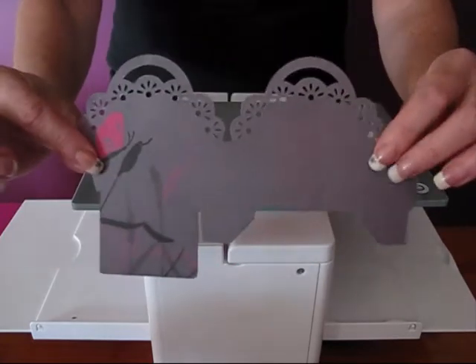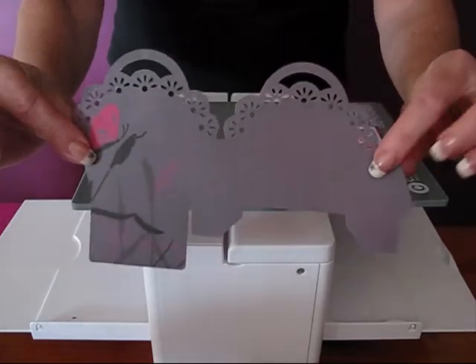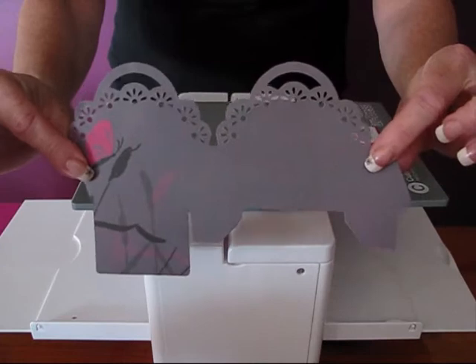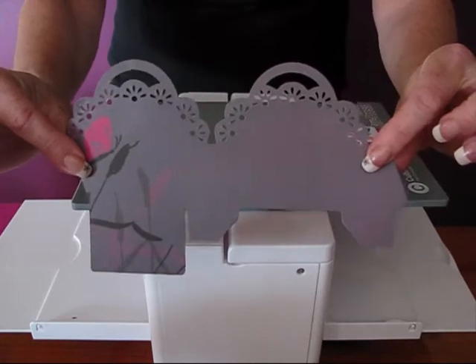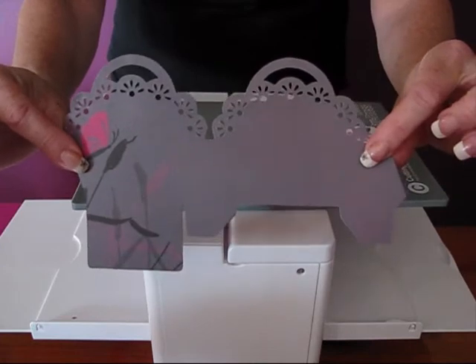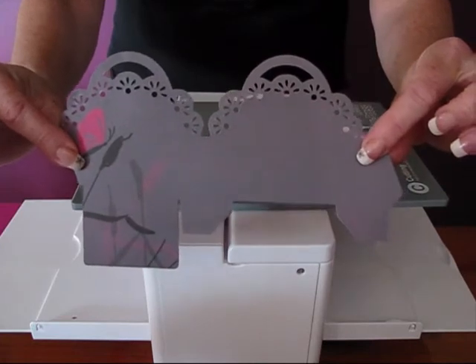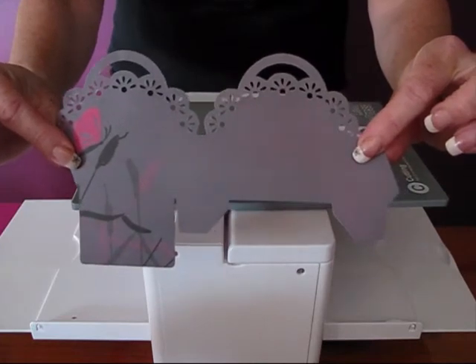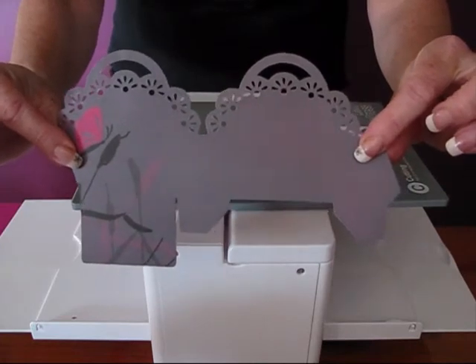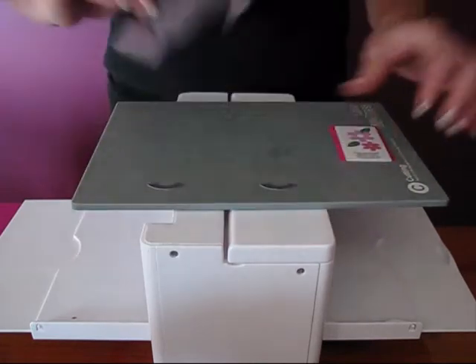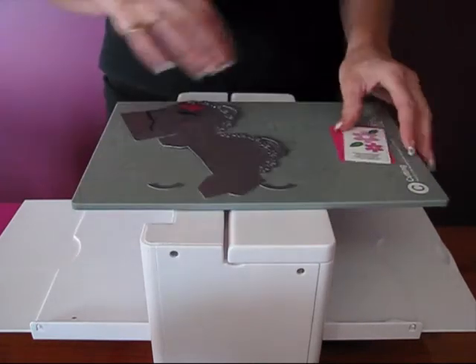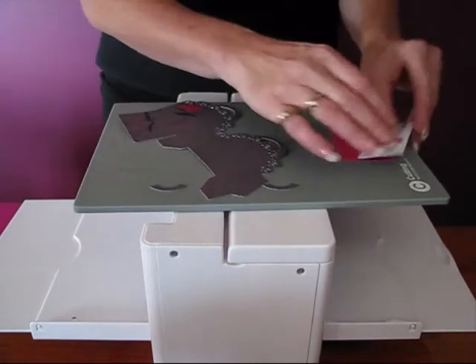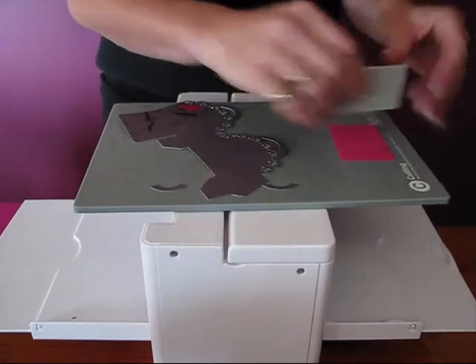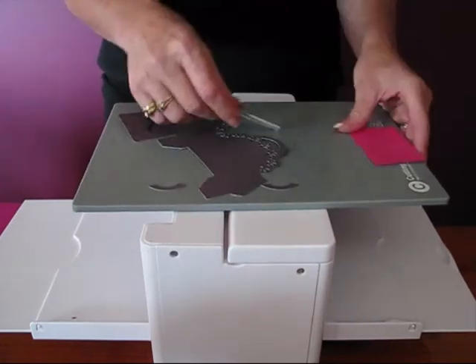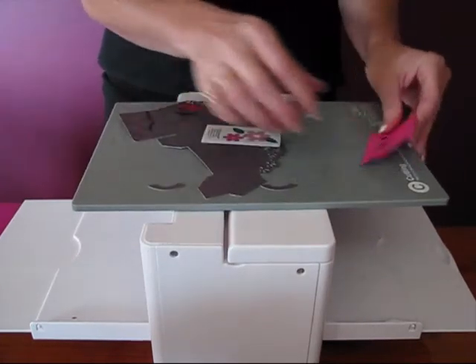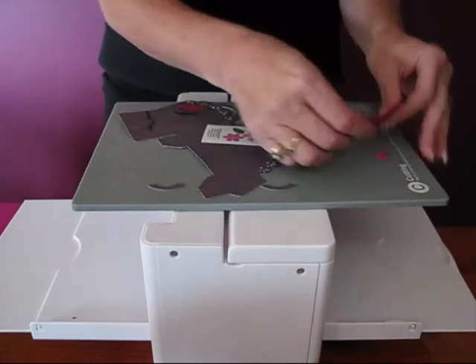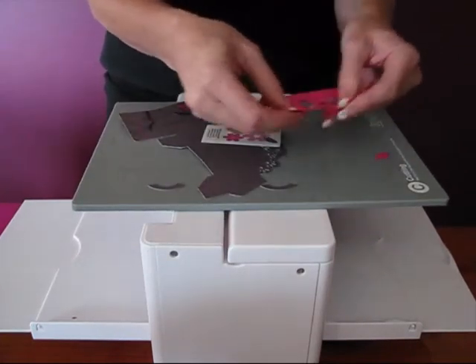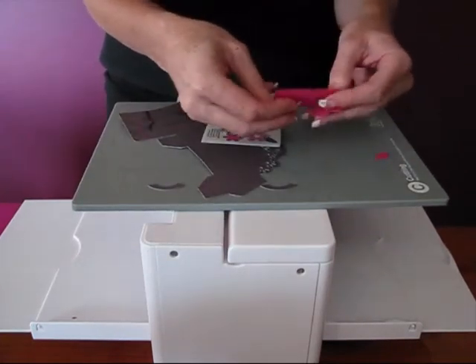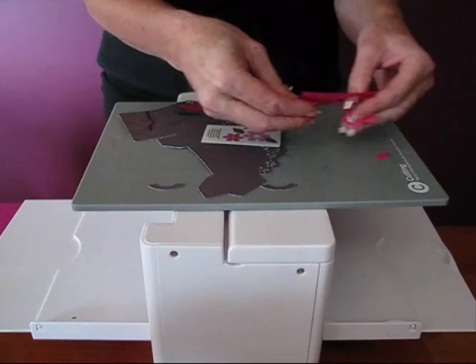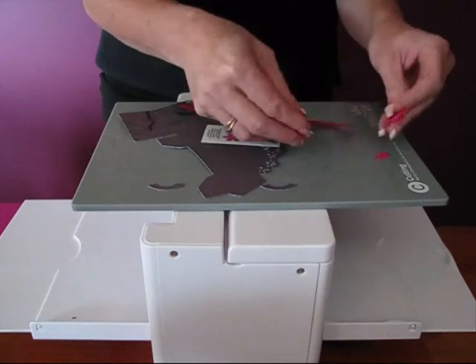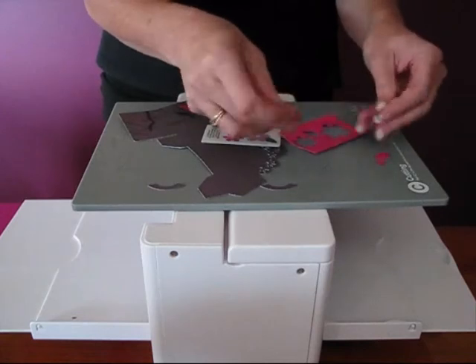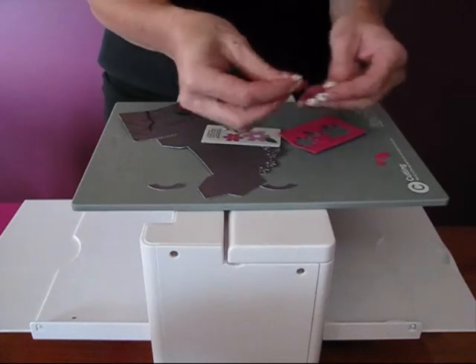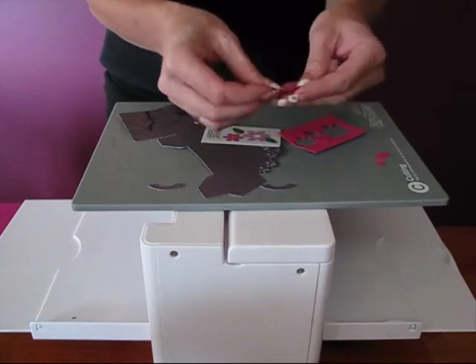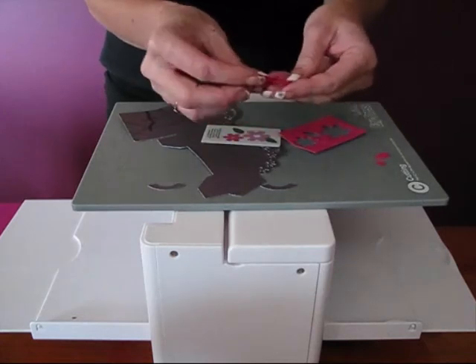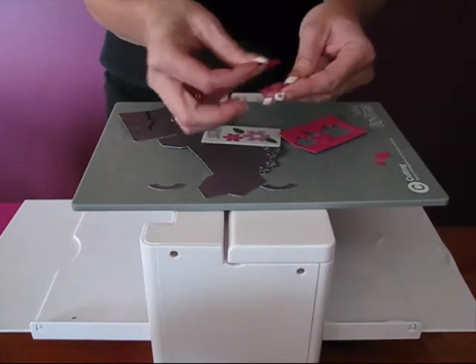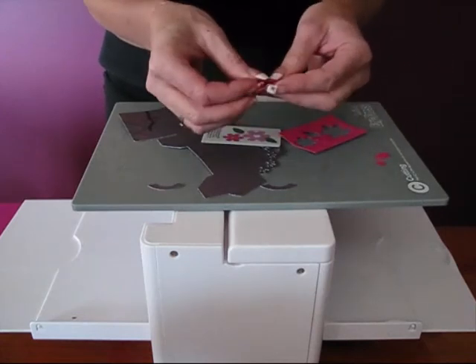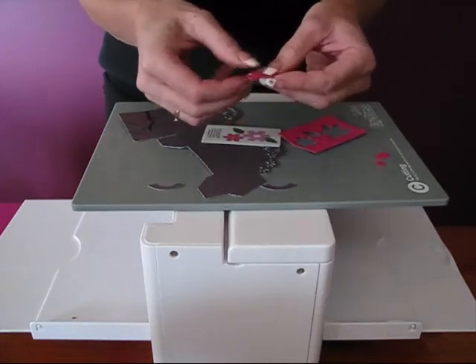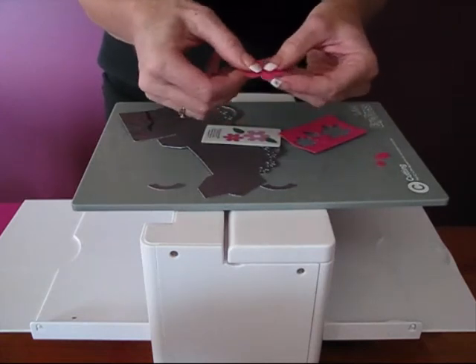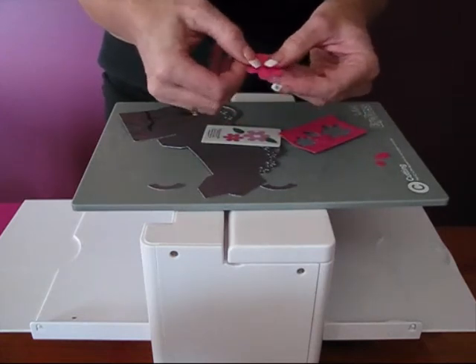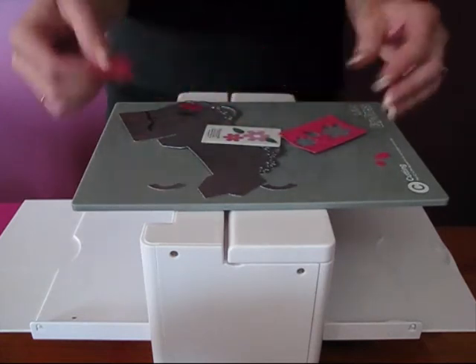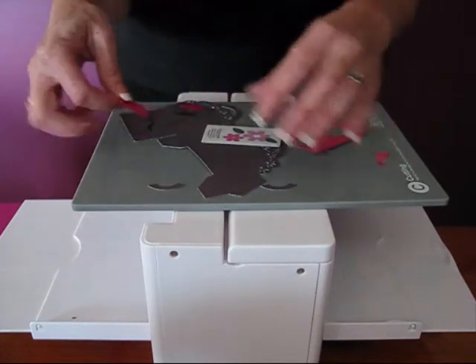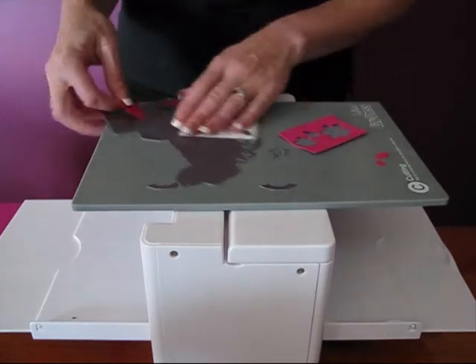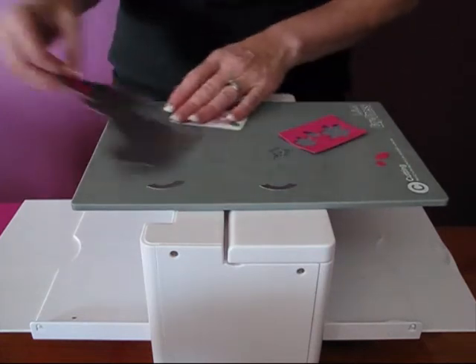And there's our little bag die. We only need the flowers out of this slot, so we'll just pop them aside as well.